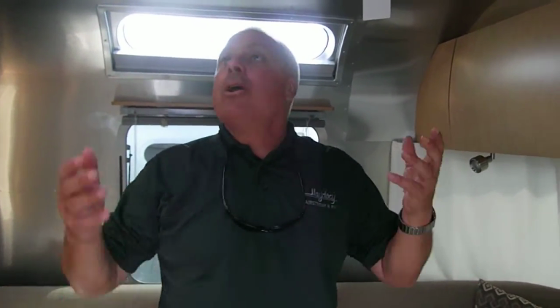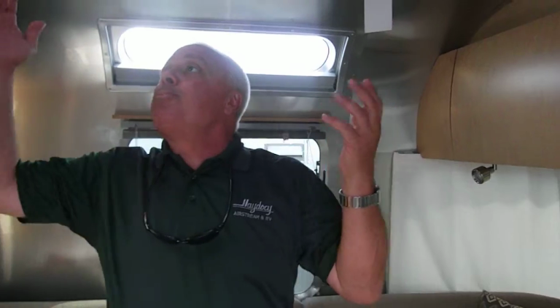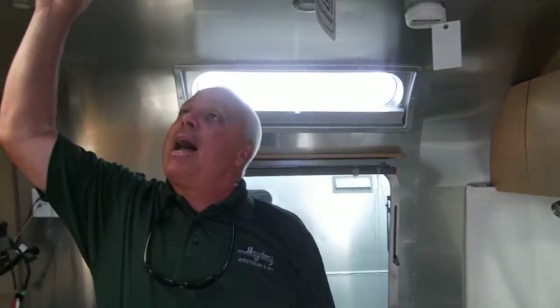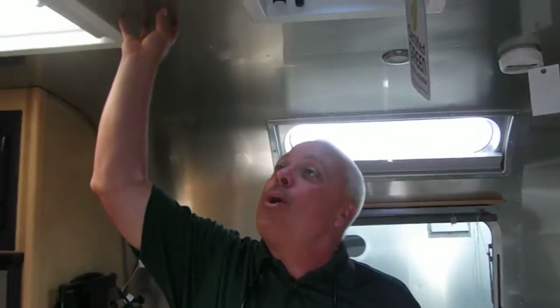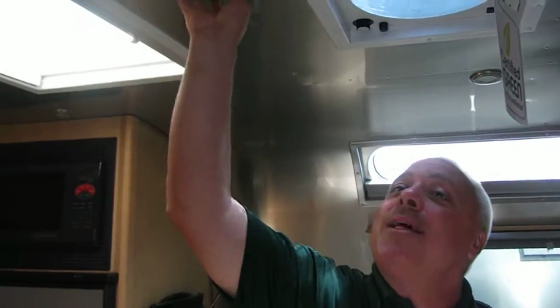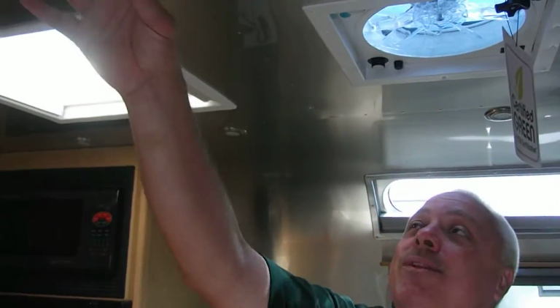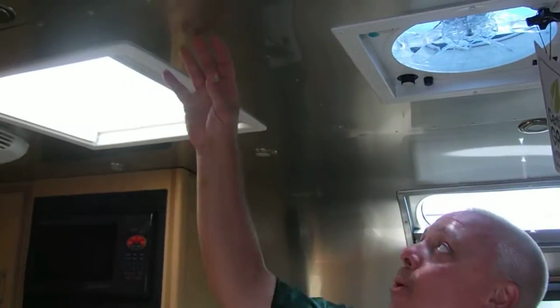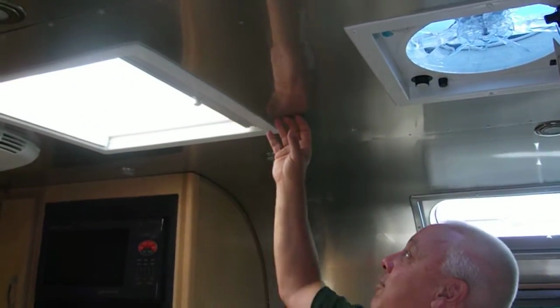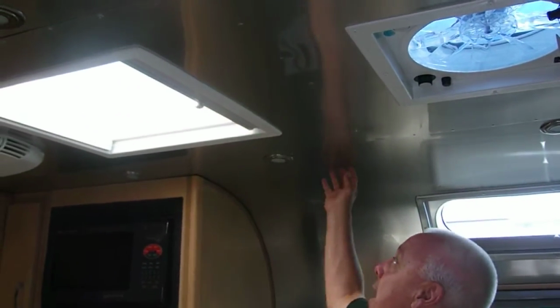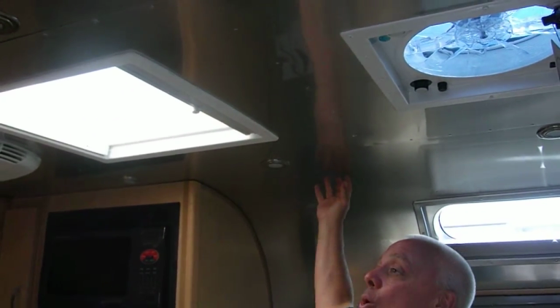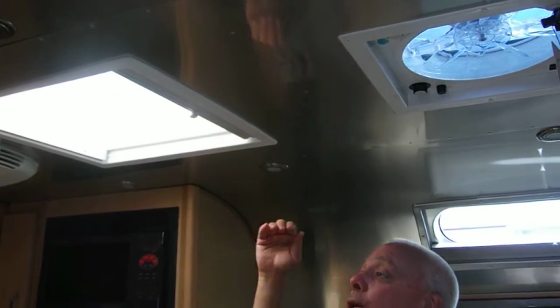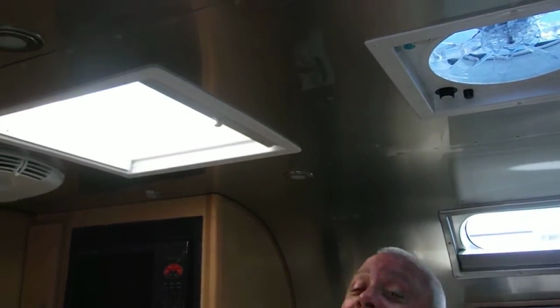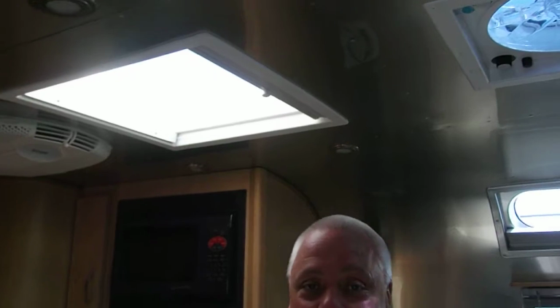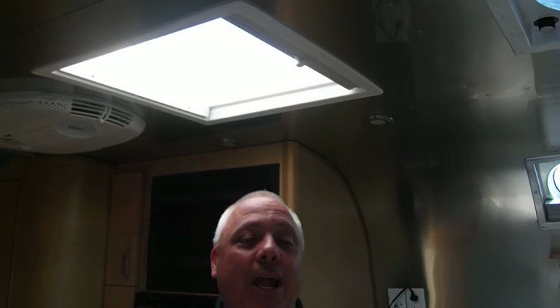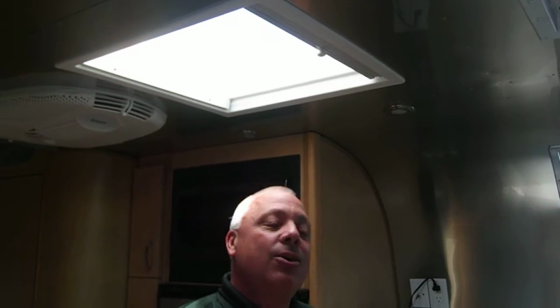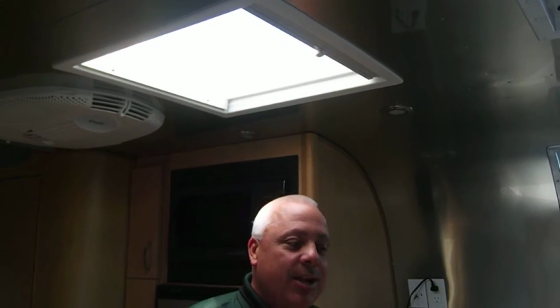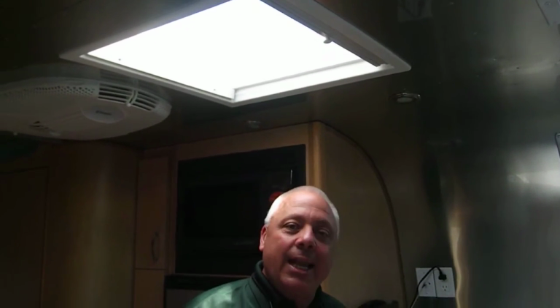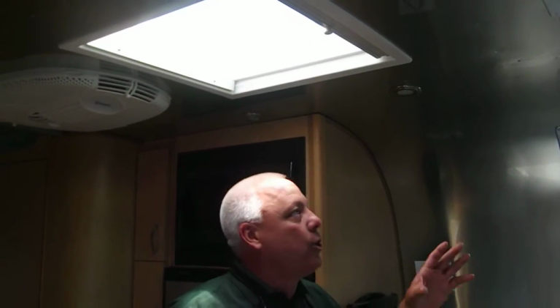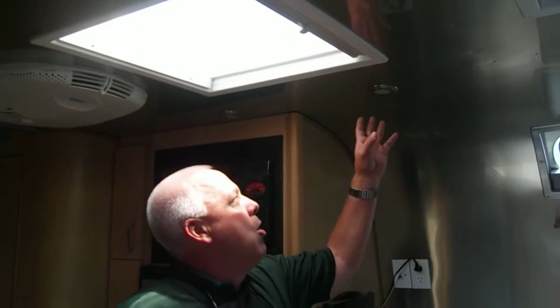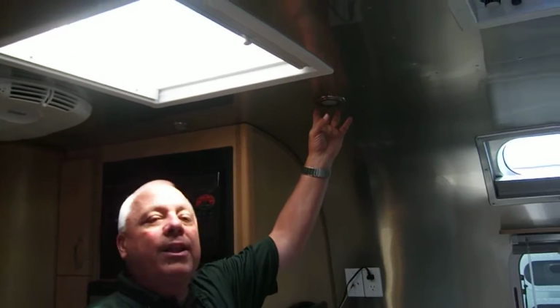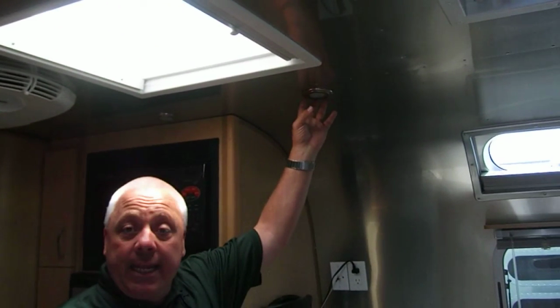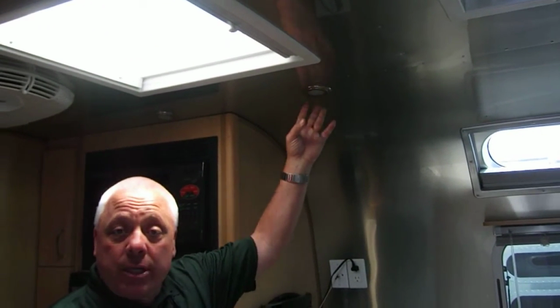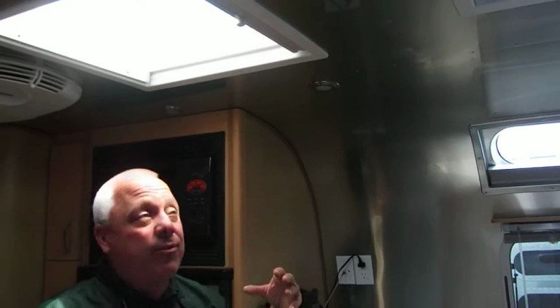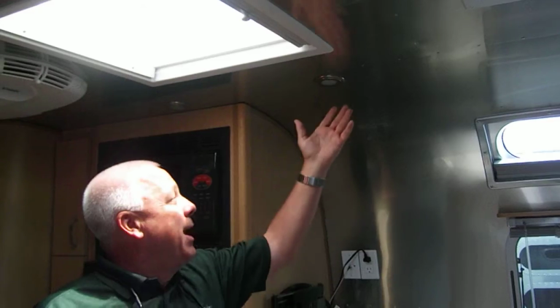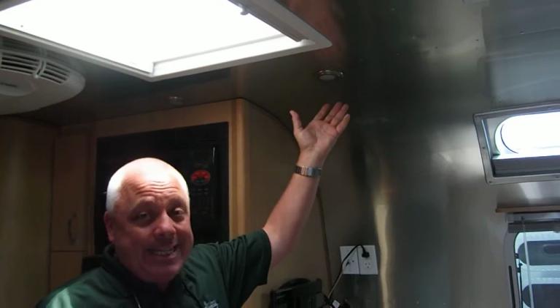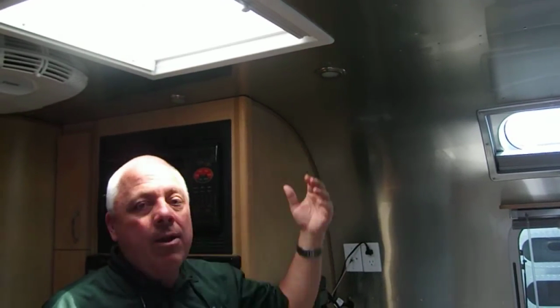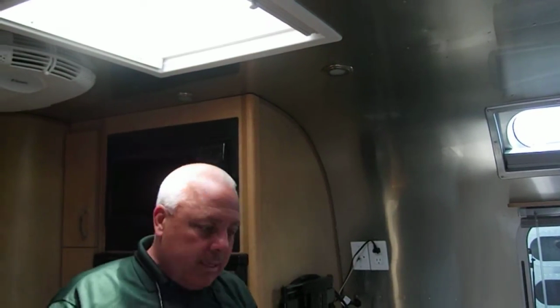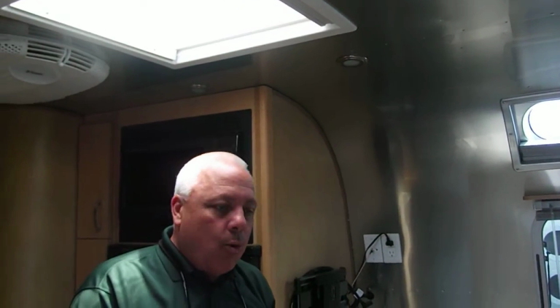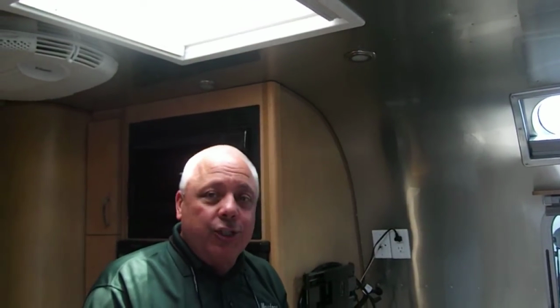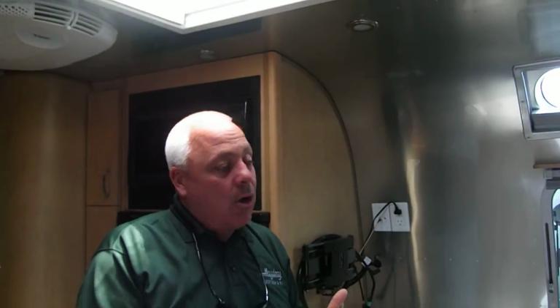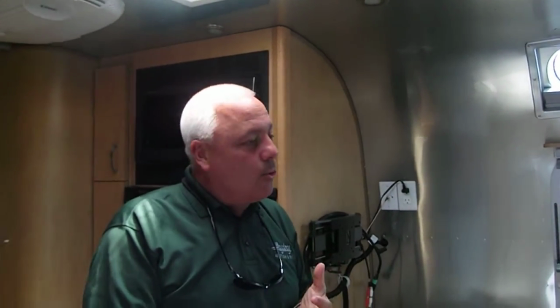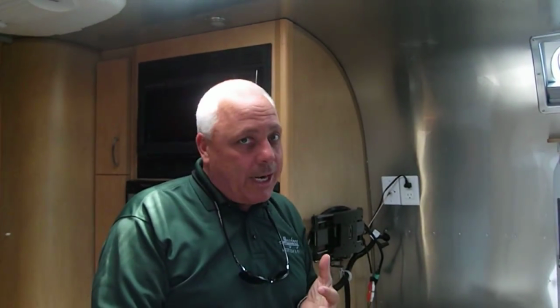Notice how they've wrapped that wonderful Alcoa aluminum on the inside of the trailer, which gives it that whole iconic look. All of the lighting in Airstreams is provided by LED, meaning lower energy and also lower heat.